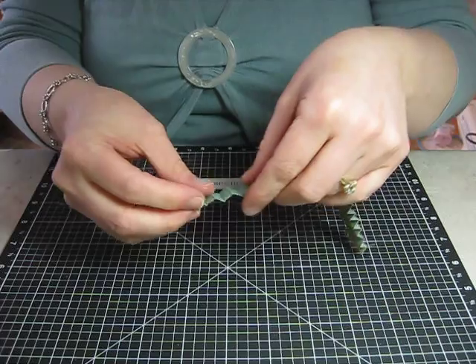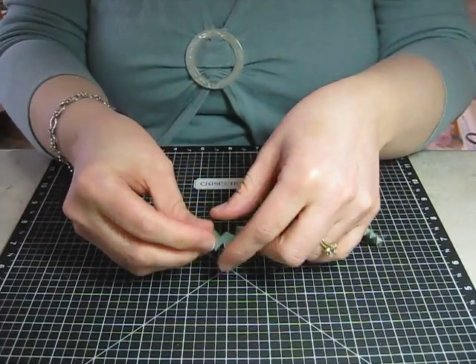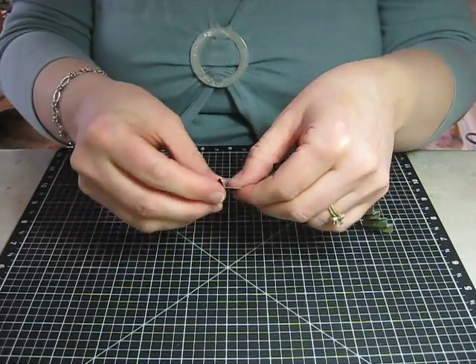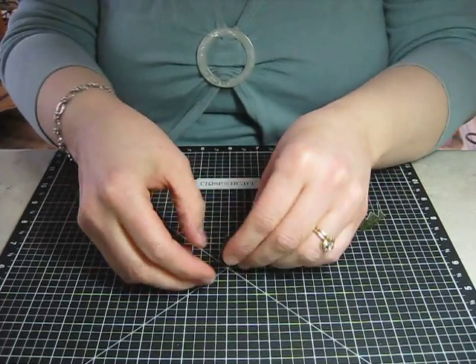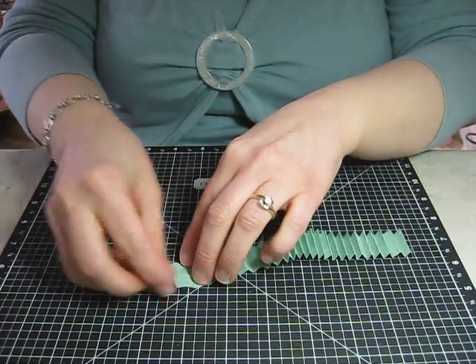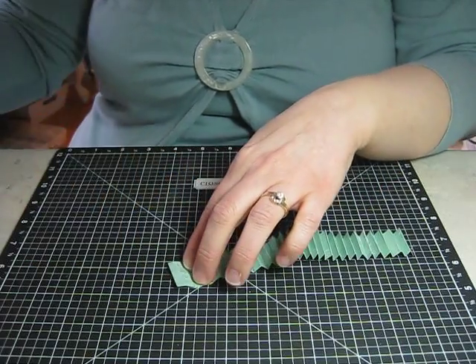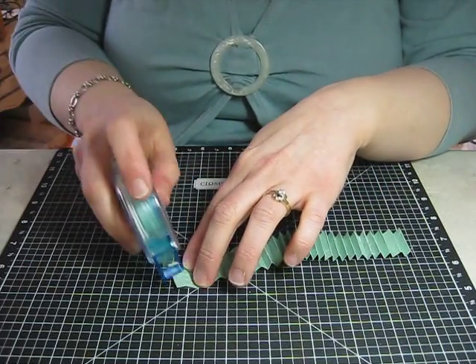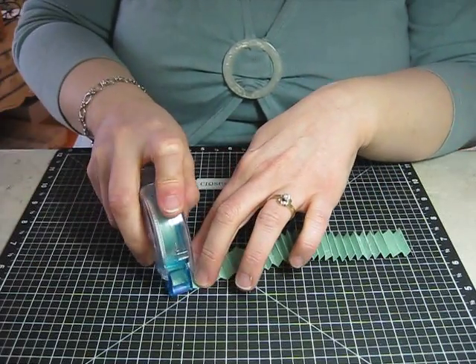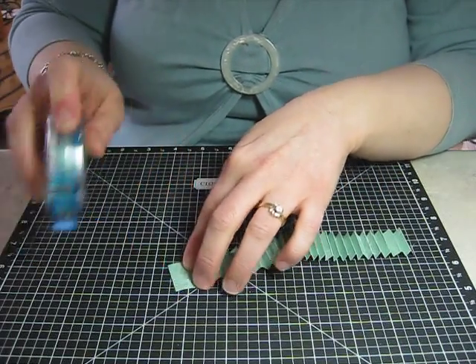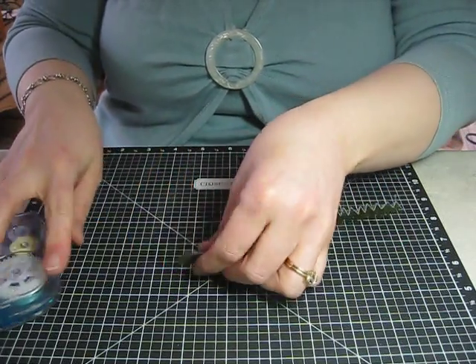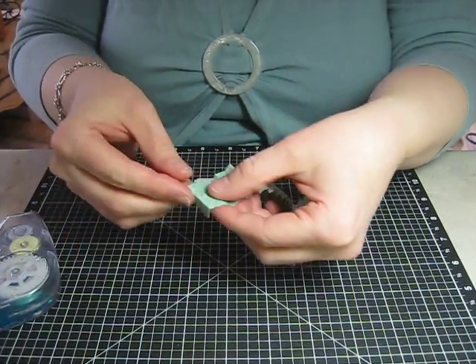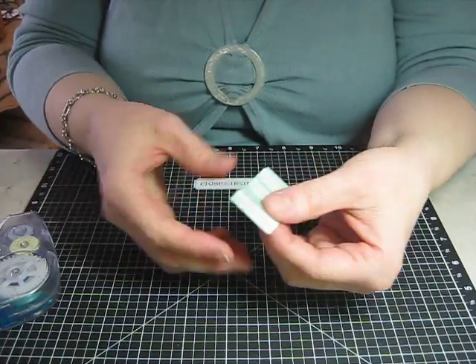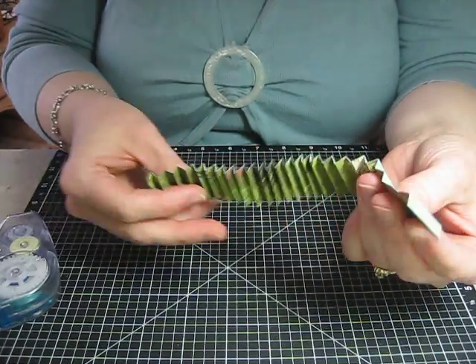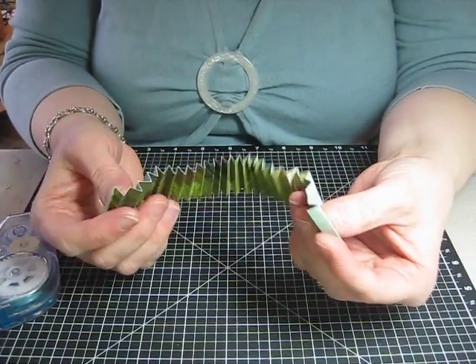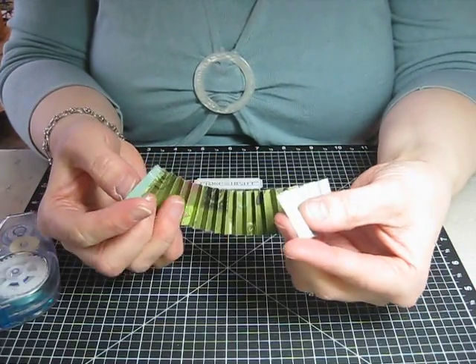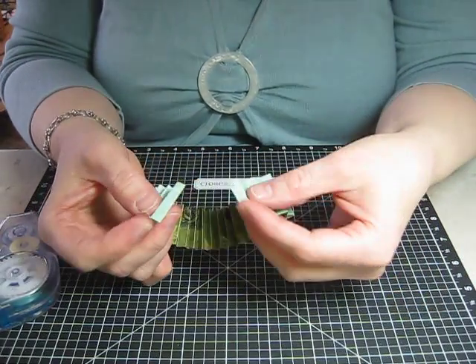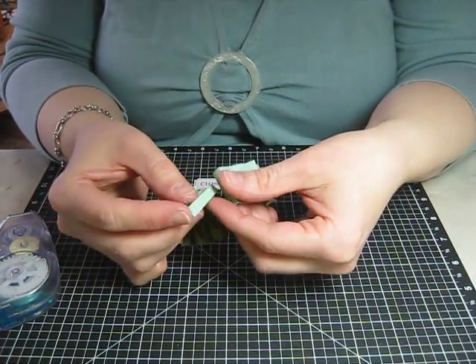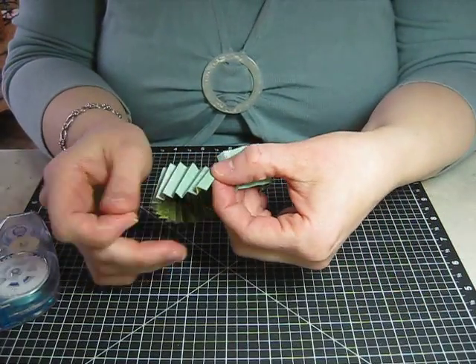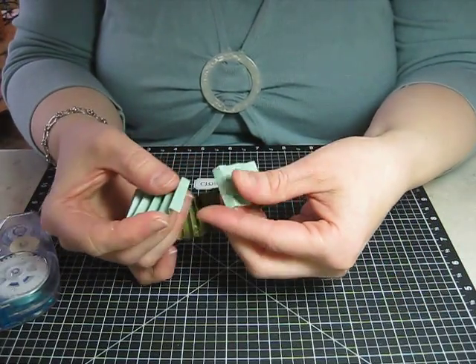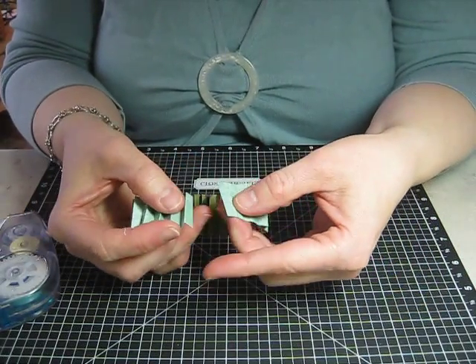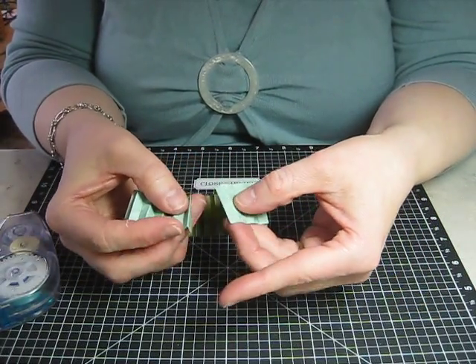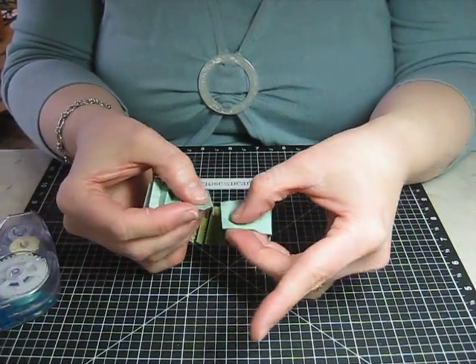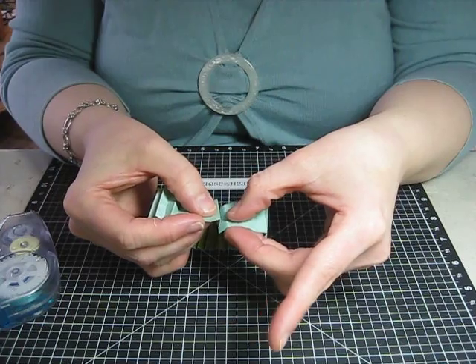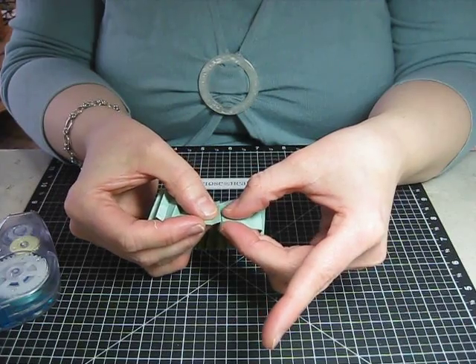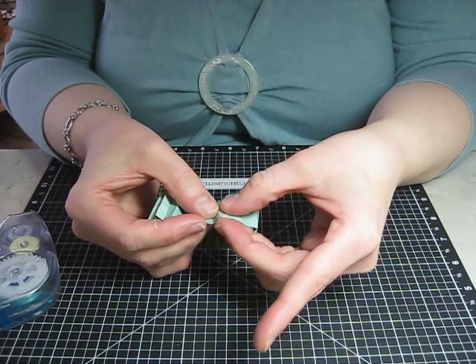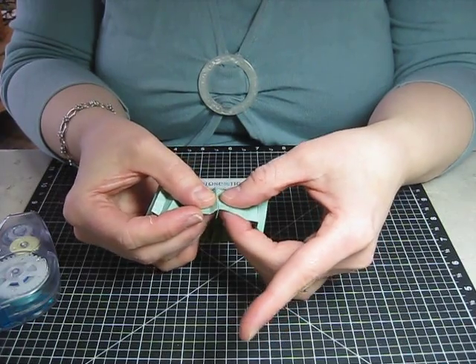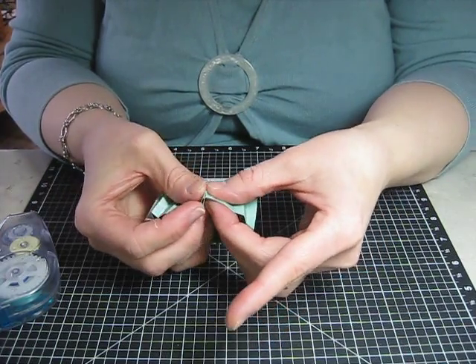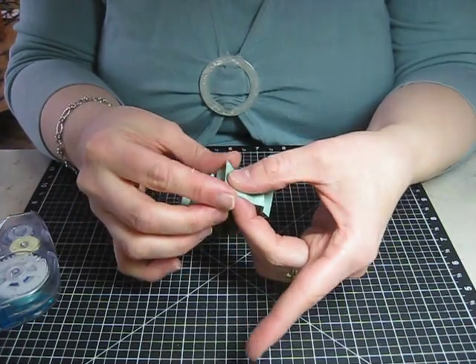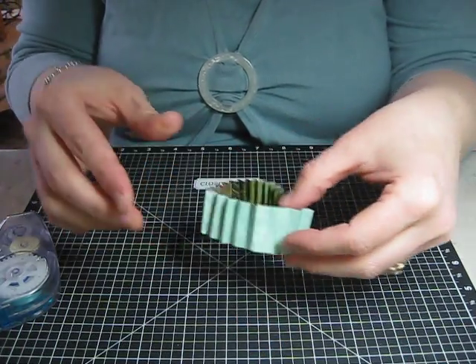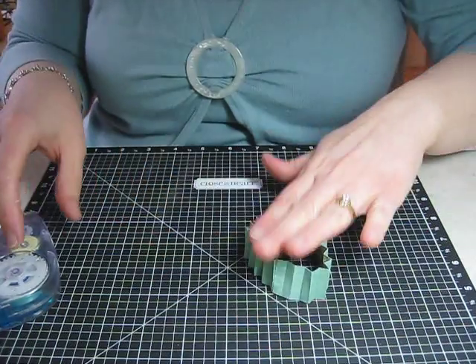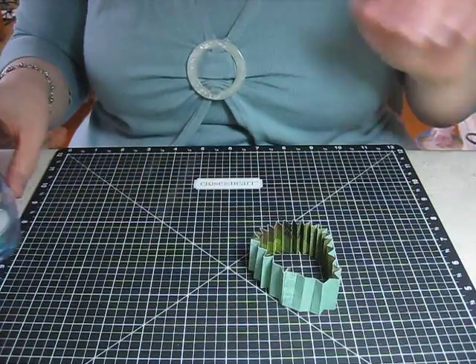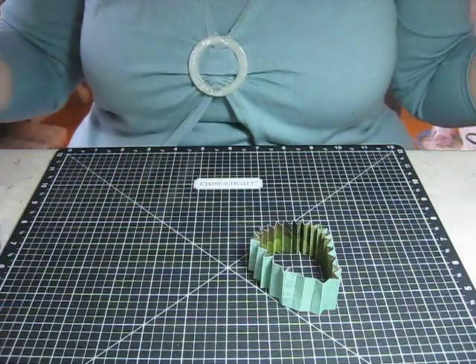Then you're going to take your adhesive and run a little strip right along one of the edges. This one should be folded down, and if you did it right, your last one should also be folding down. So I just have those two come up and meet each other like so, then set that there.